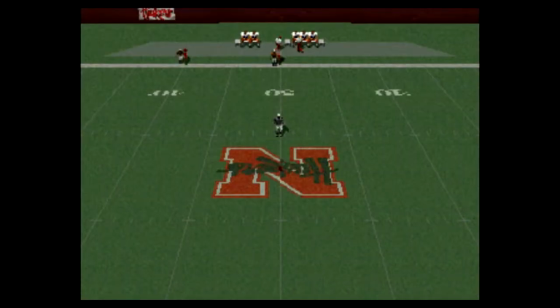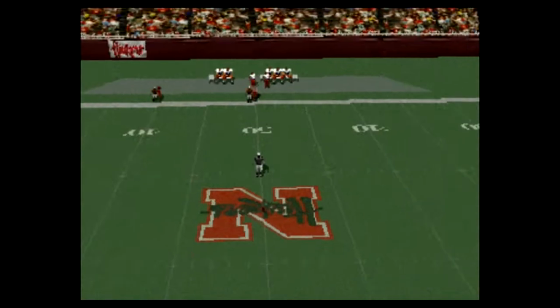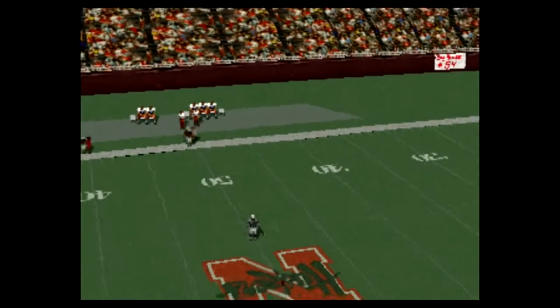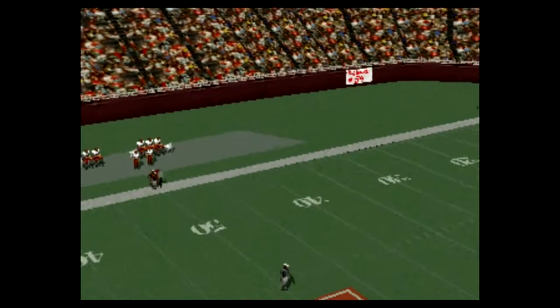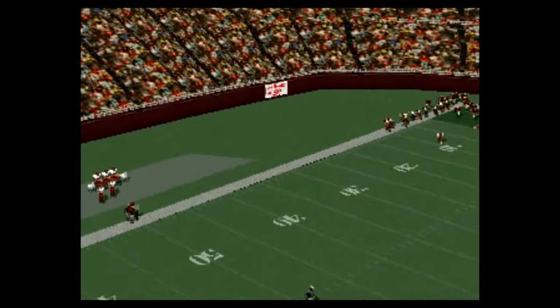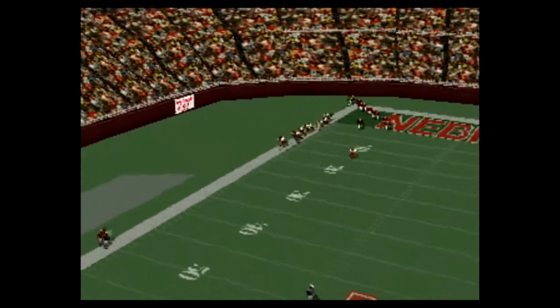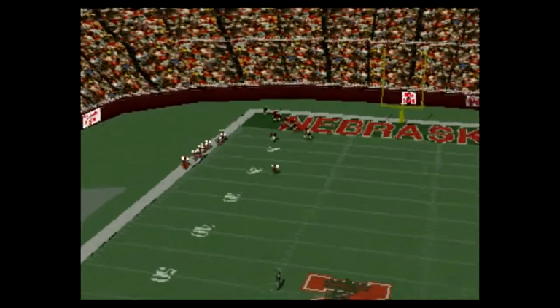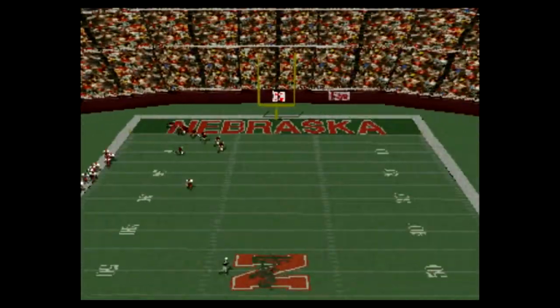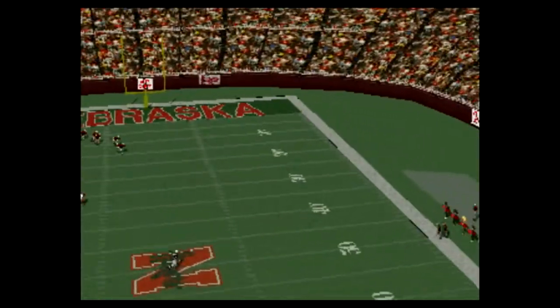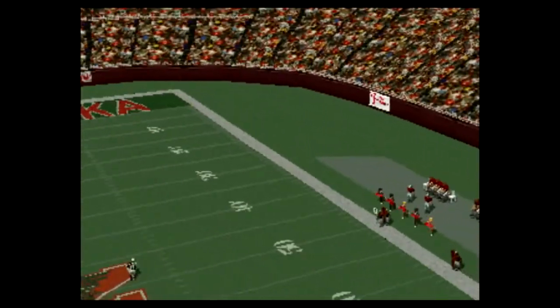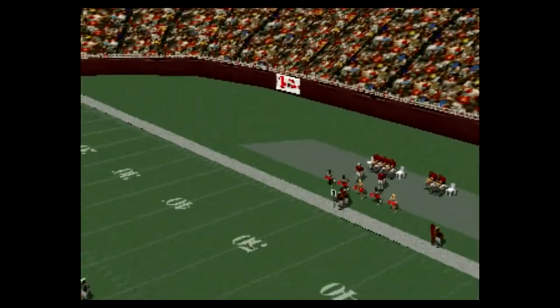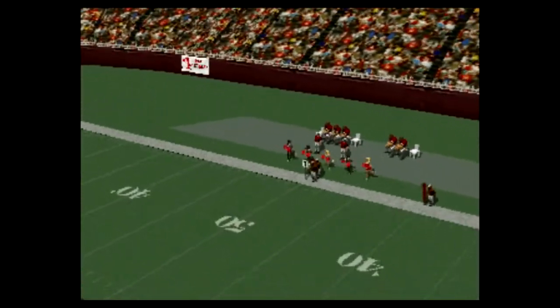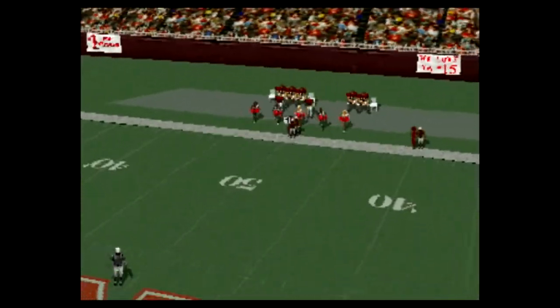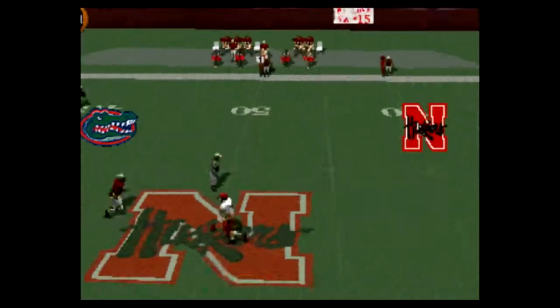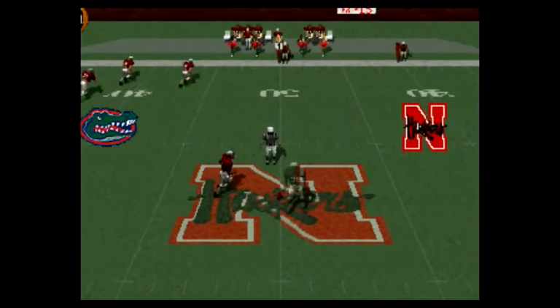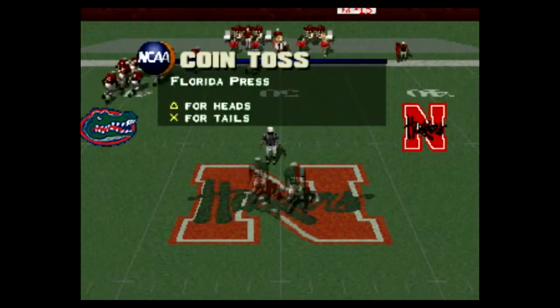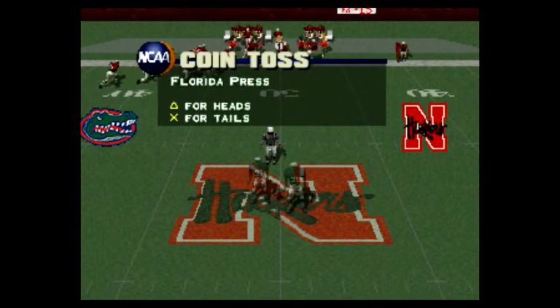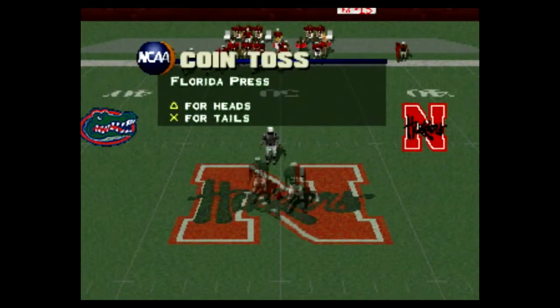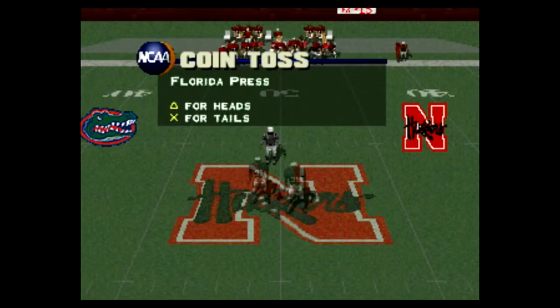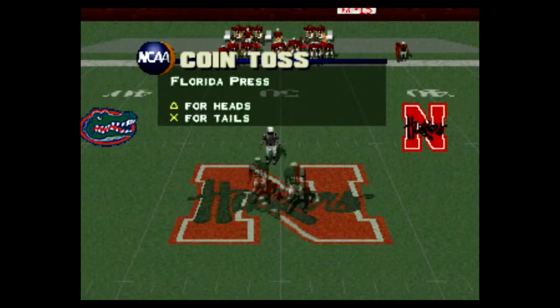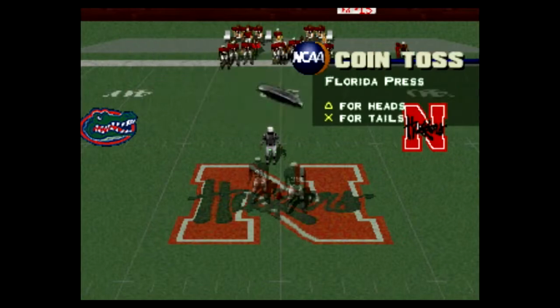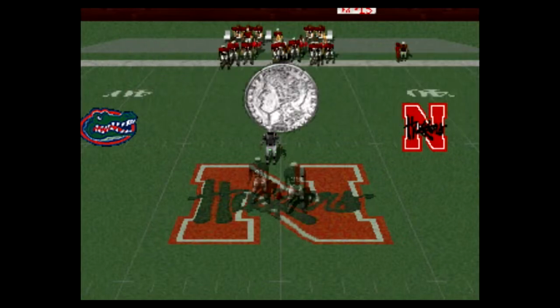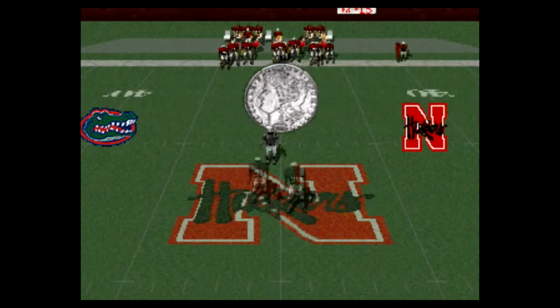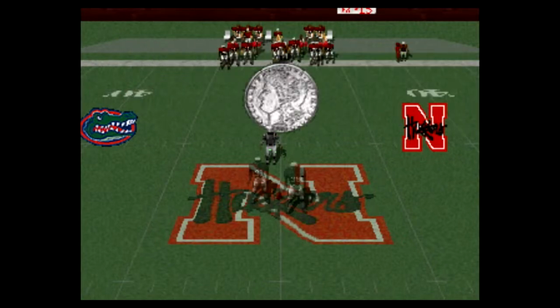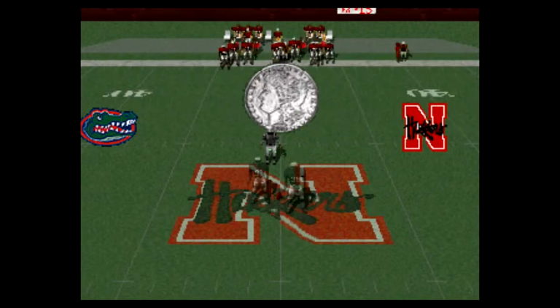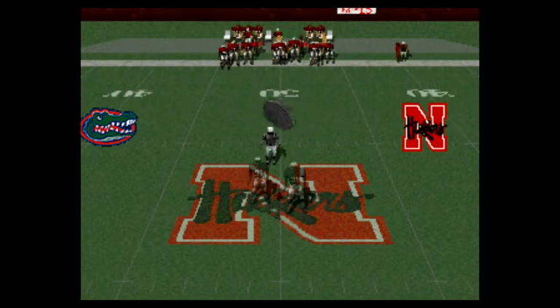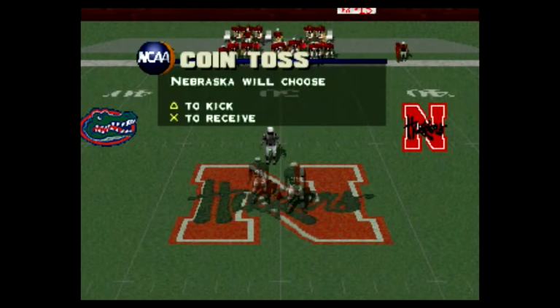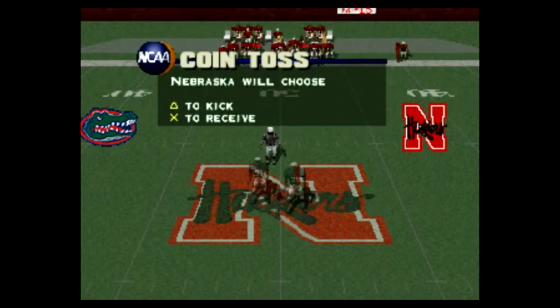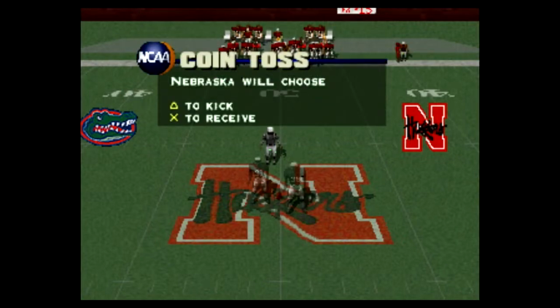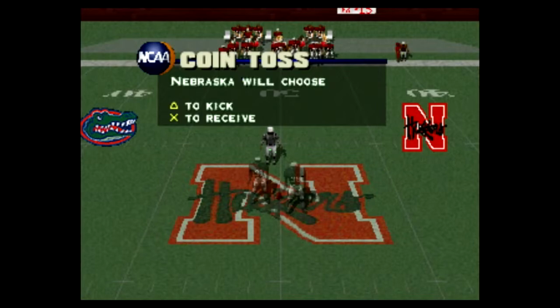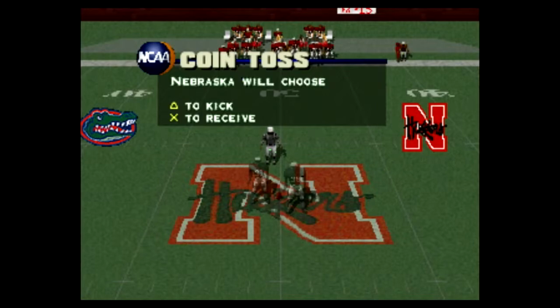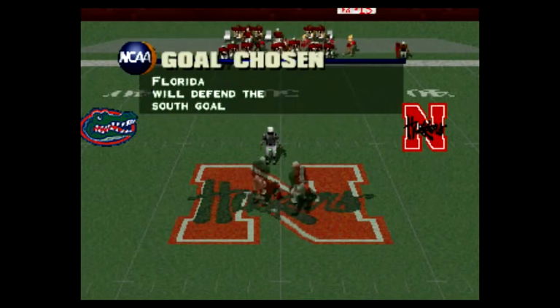Today's matchup: the Nebraska Cornhuskers and the Florida Gators. Florida called heads or tails. Nebraska kickoff or receive.